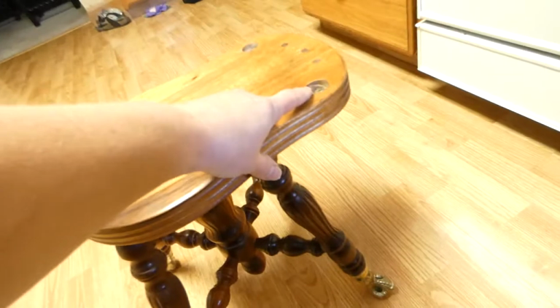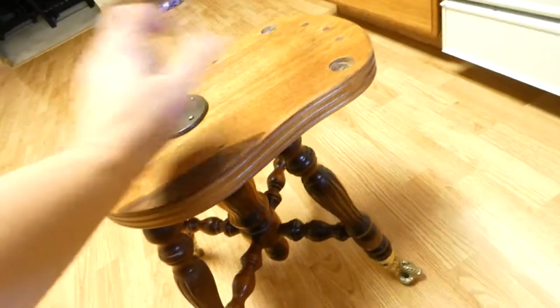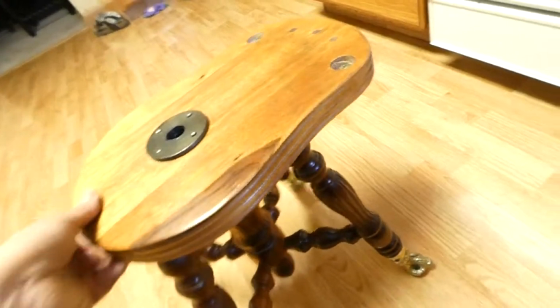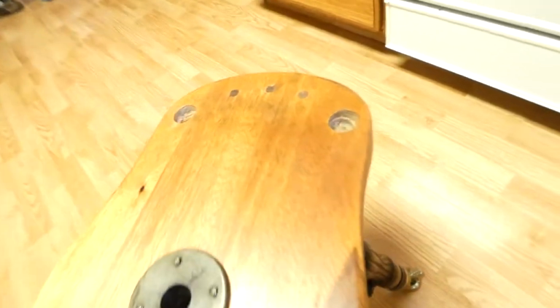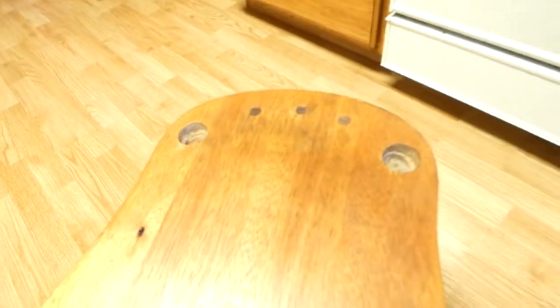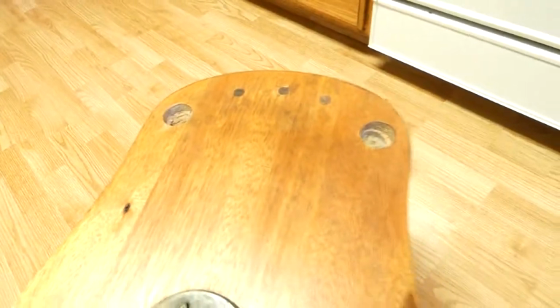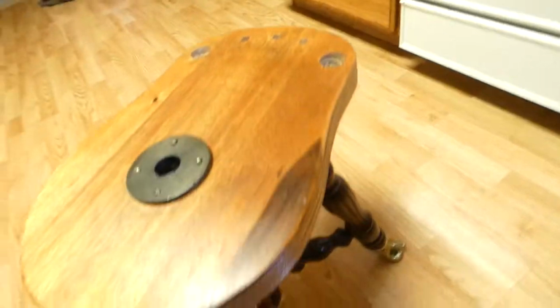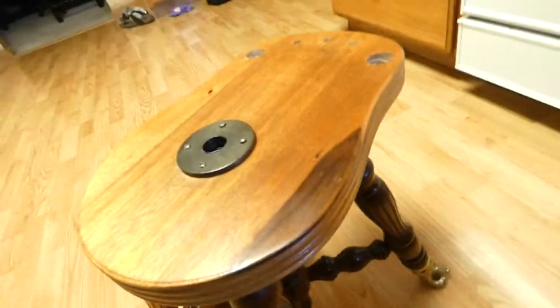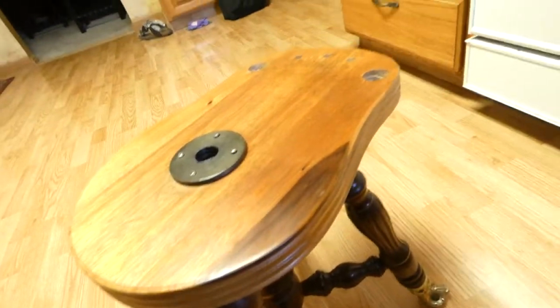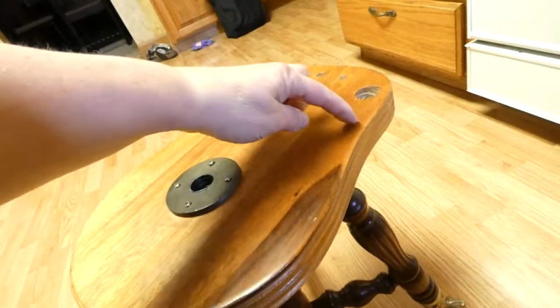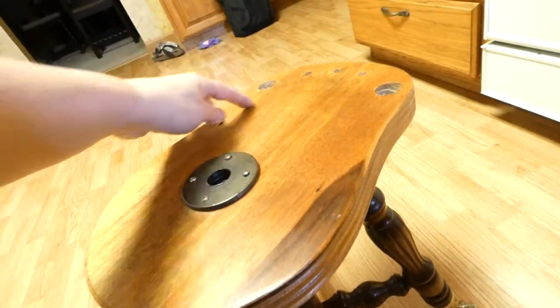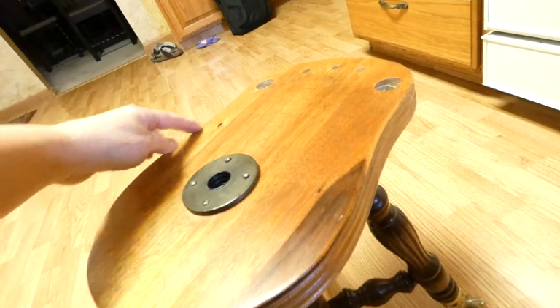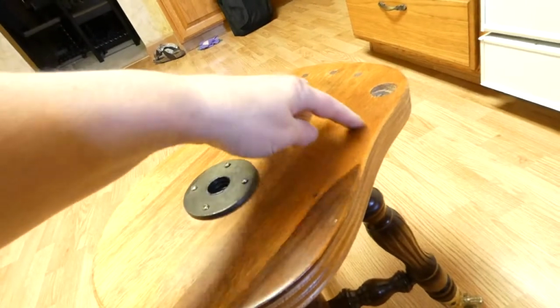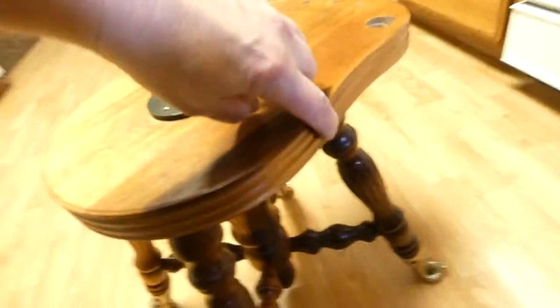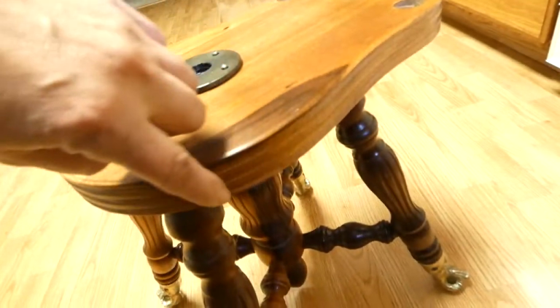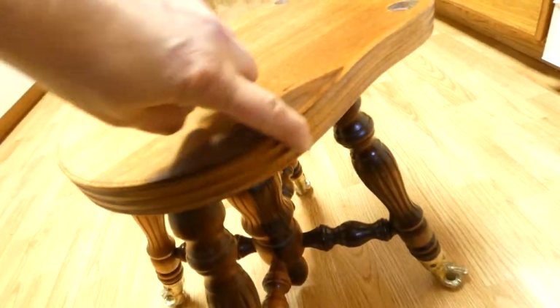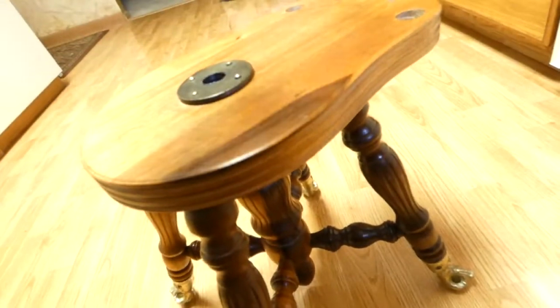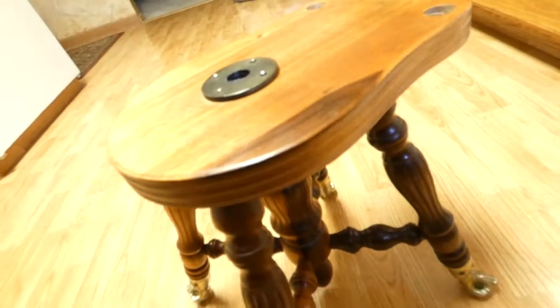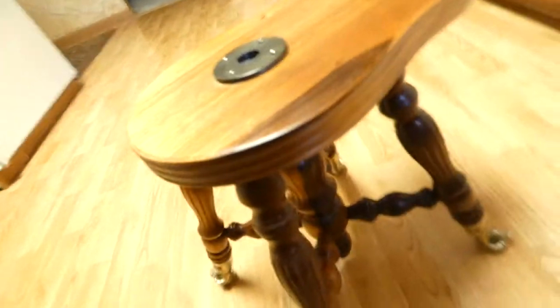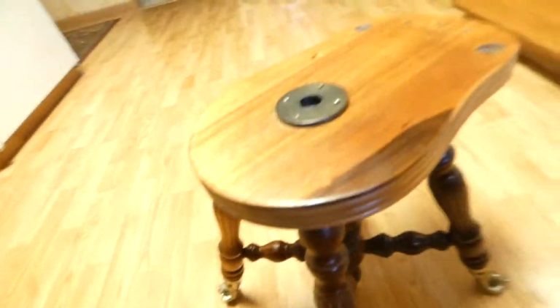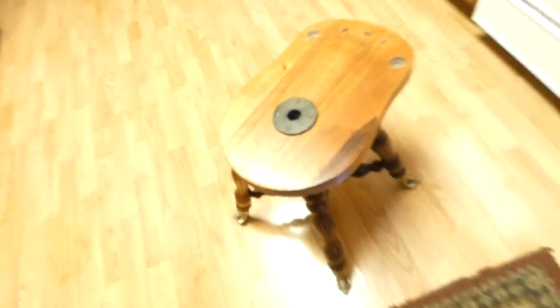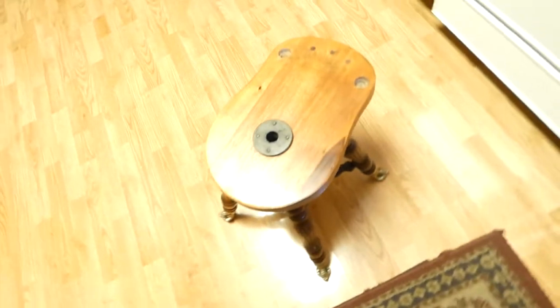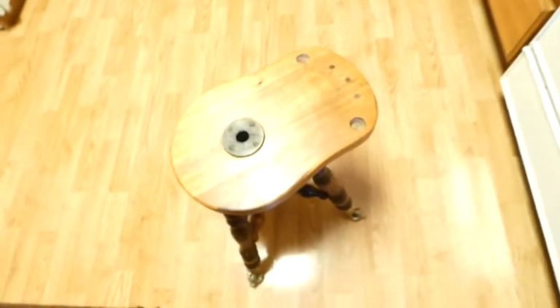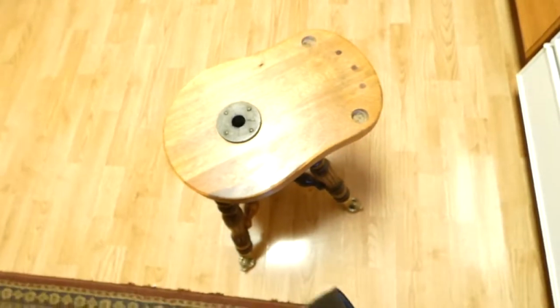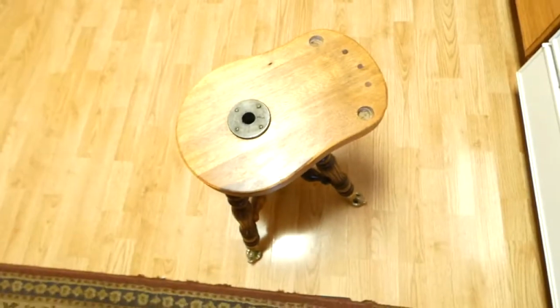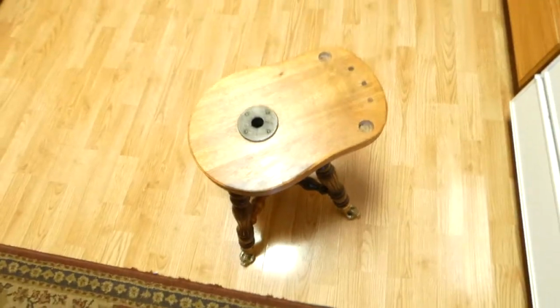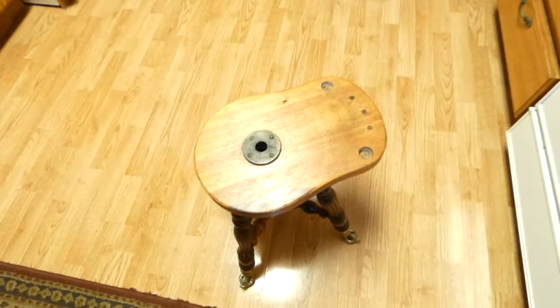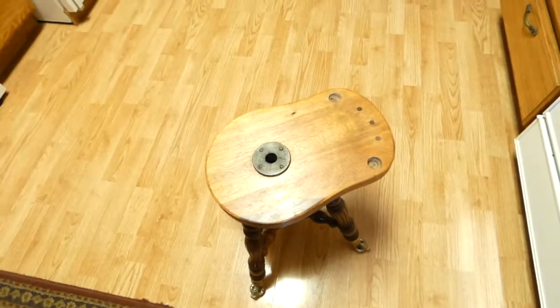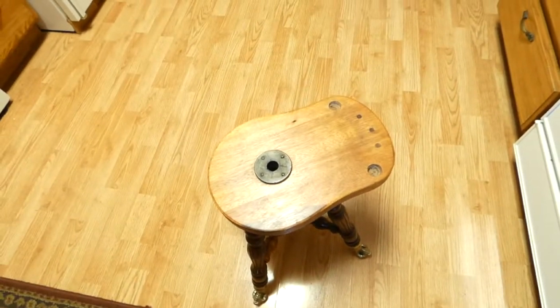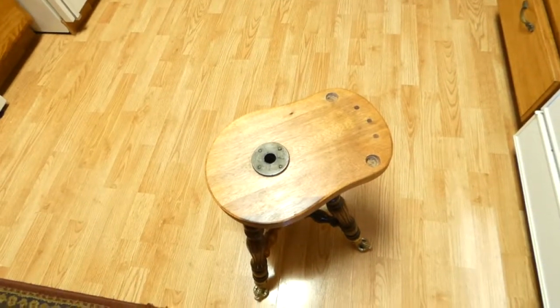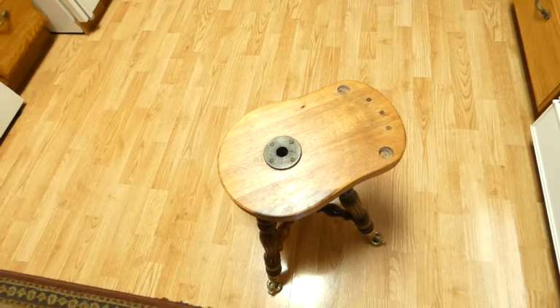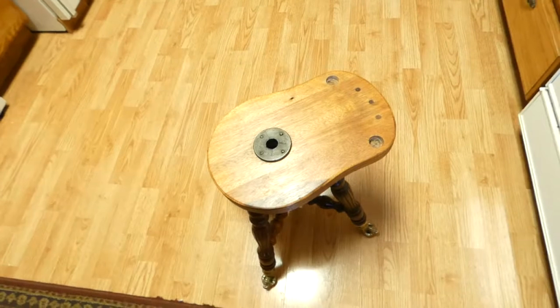Now the one I originally had did not have these back spindles on it, but I was going to have a carpenter cut it and put grooves in it. But I decided I don't want to spend the money and I kind of think it's cool, so here's what I did.